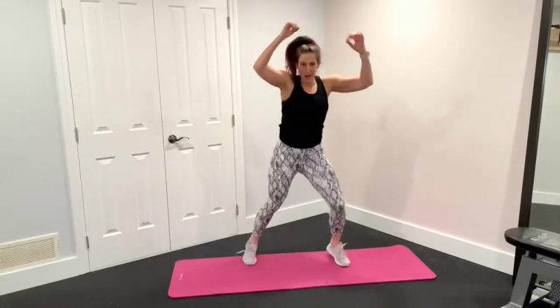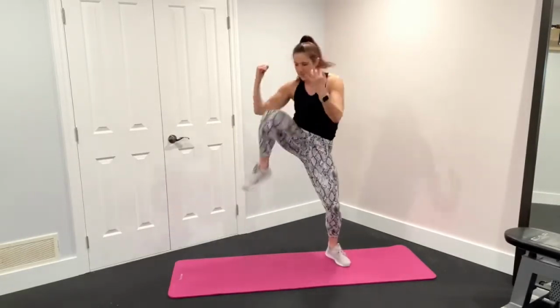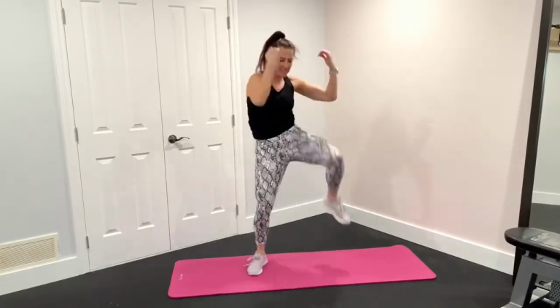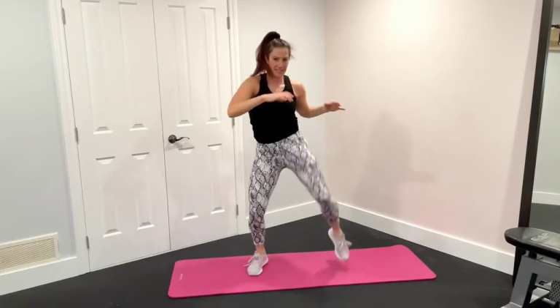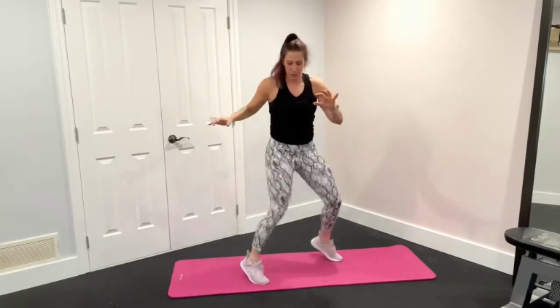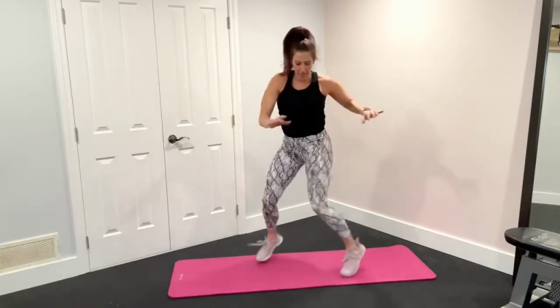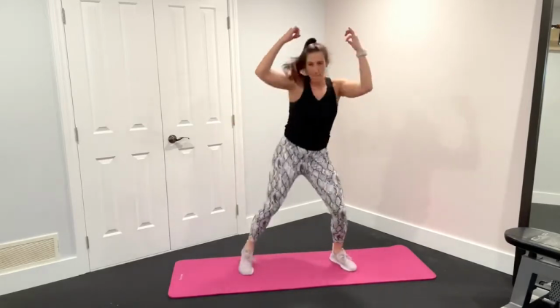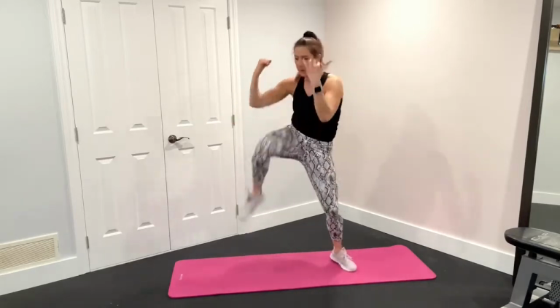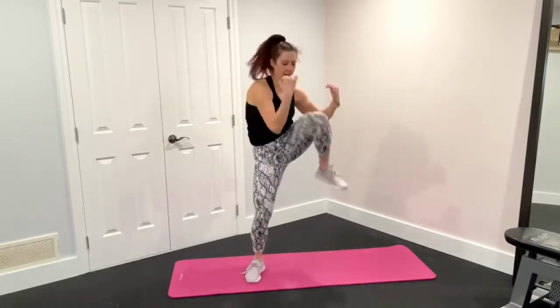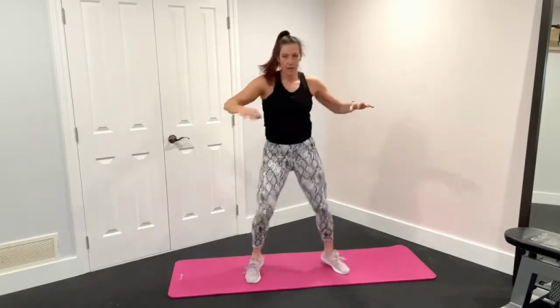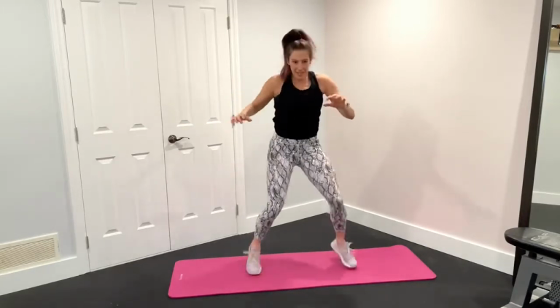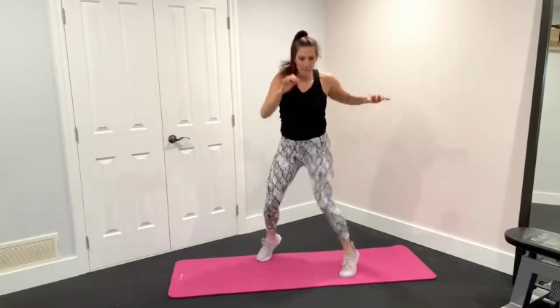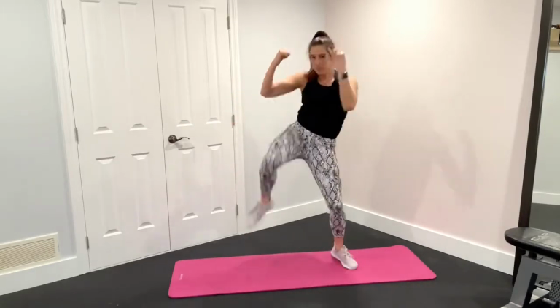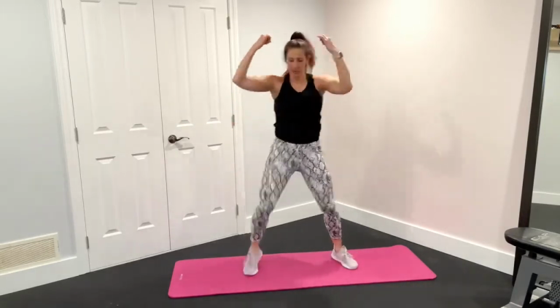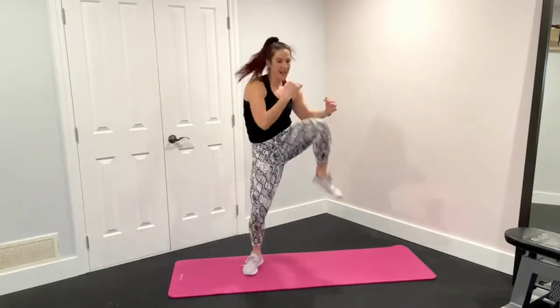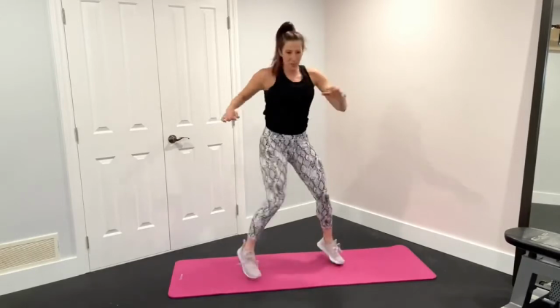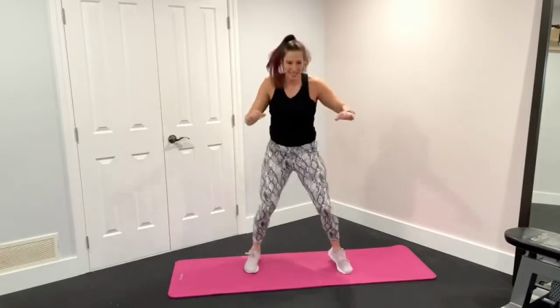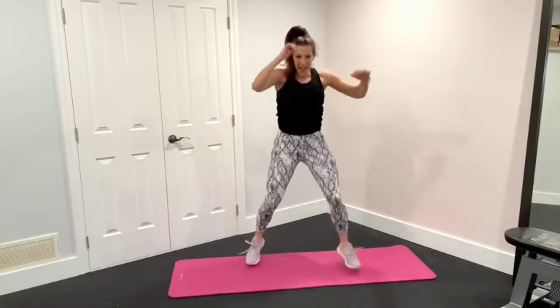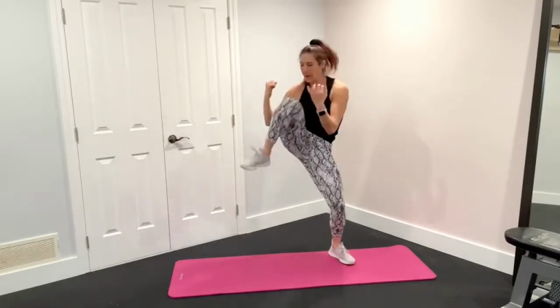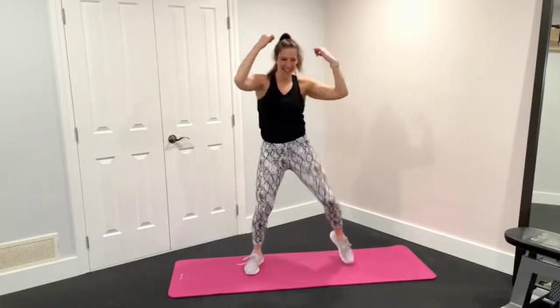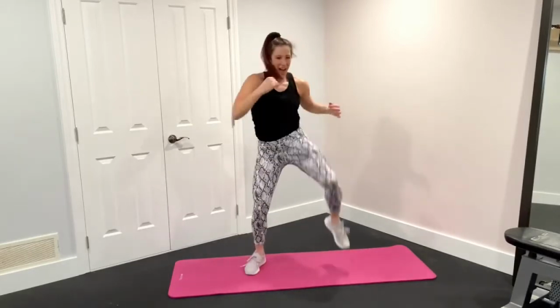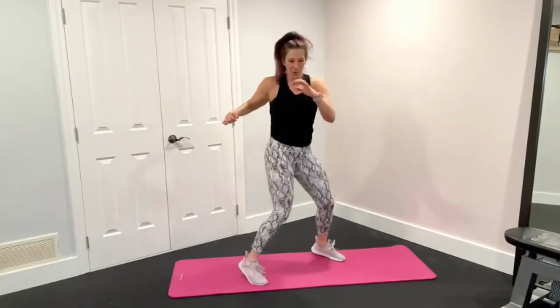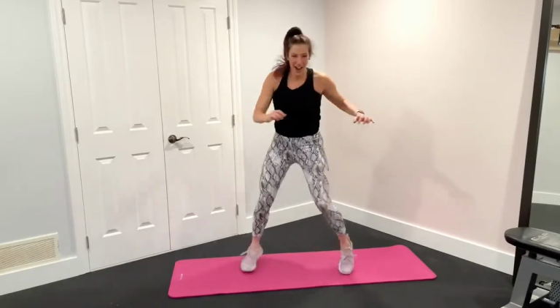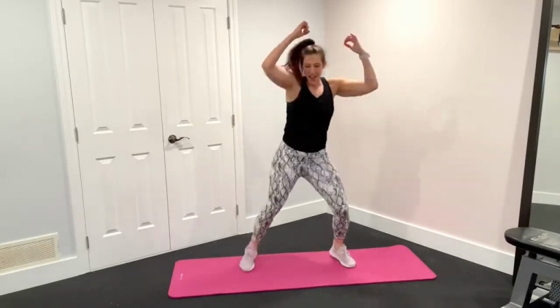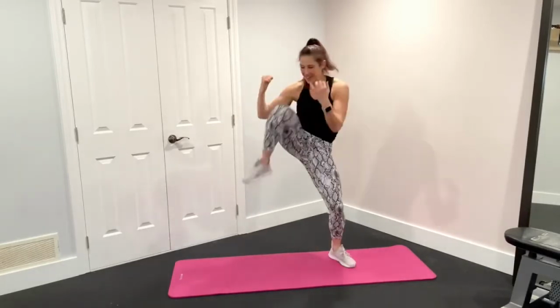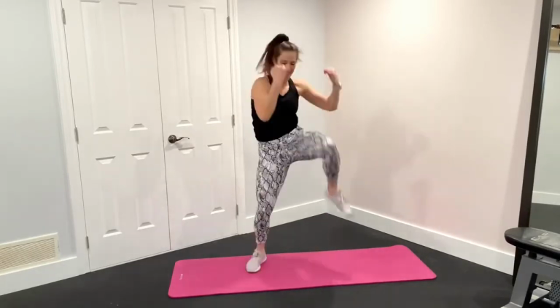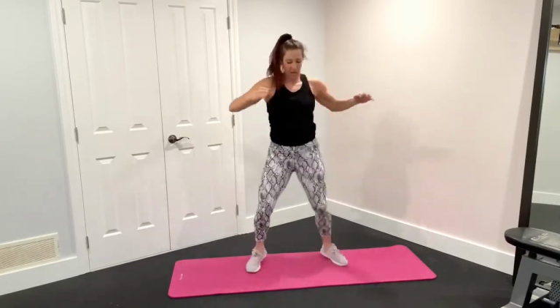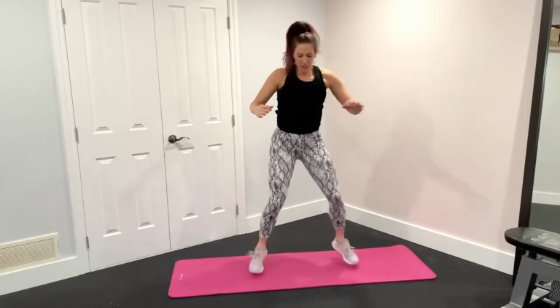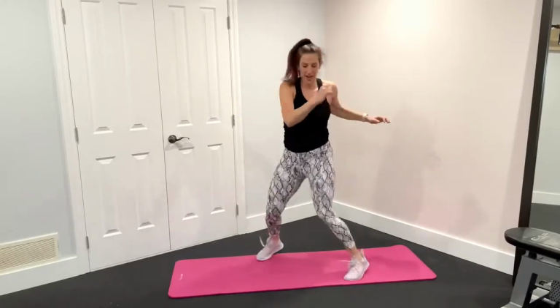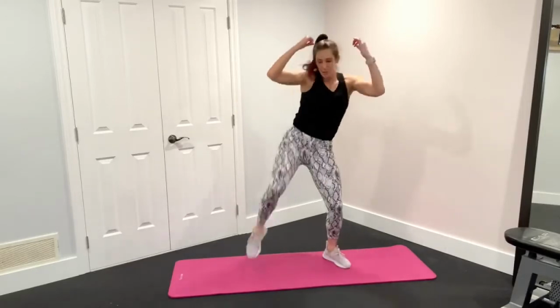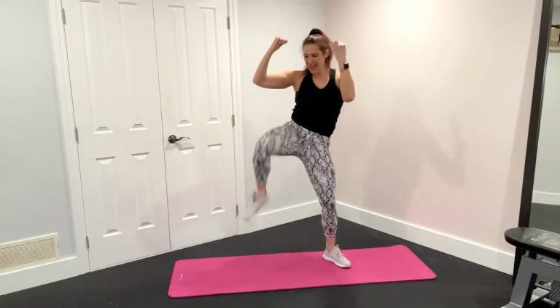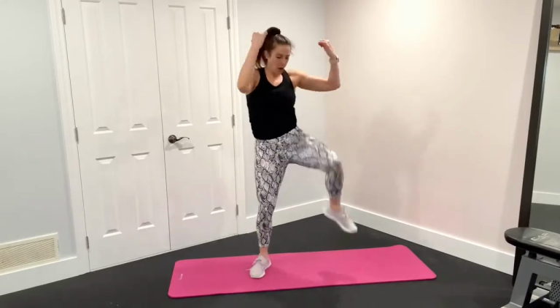We got 15 seconds. Twist, pull, twist, pull and twist, pull. 10, 4, 3, 2, and 1.